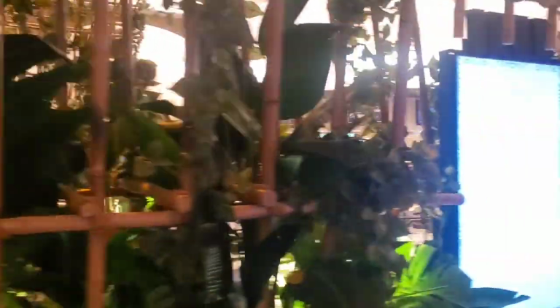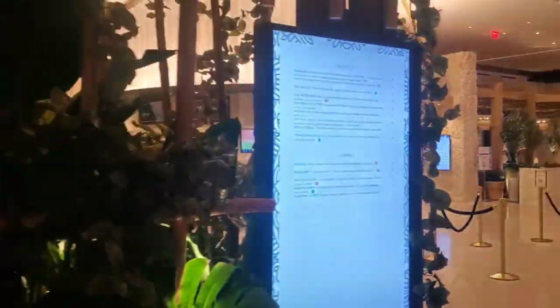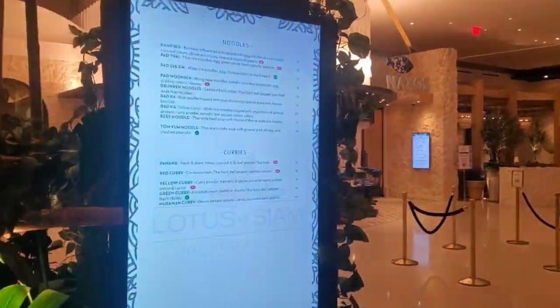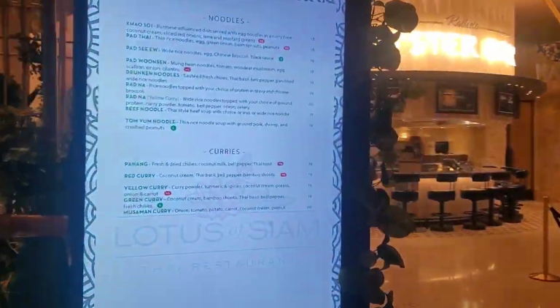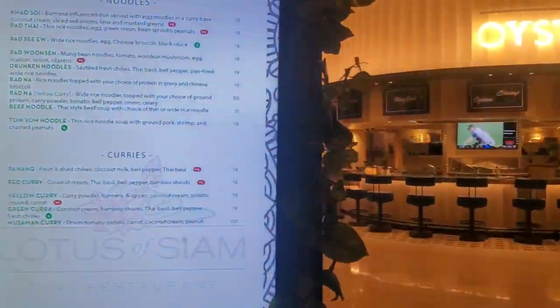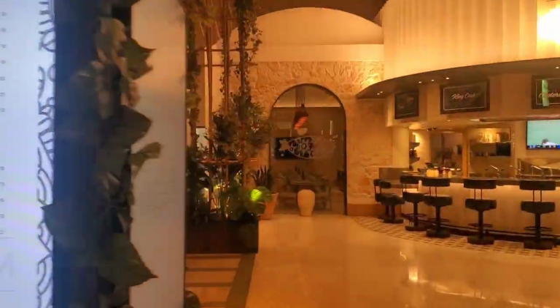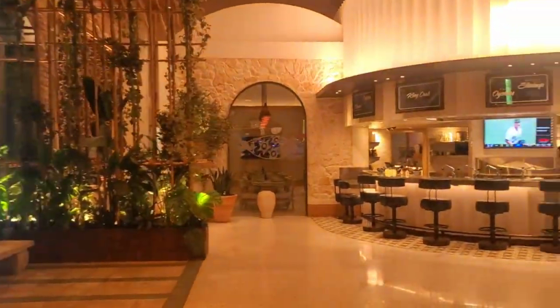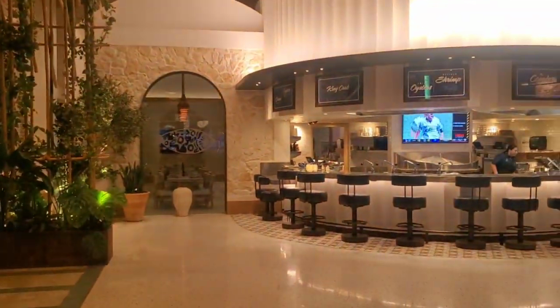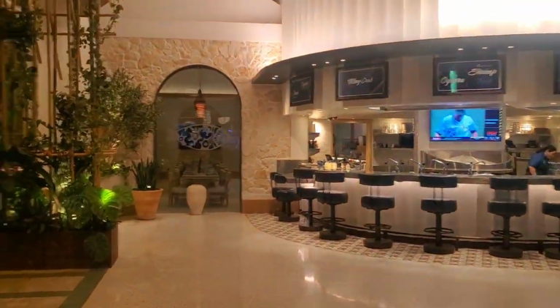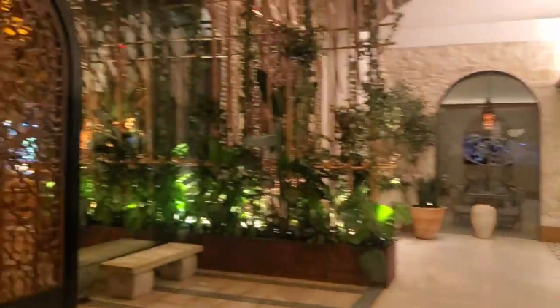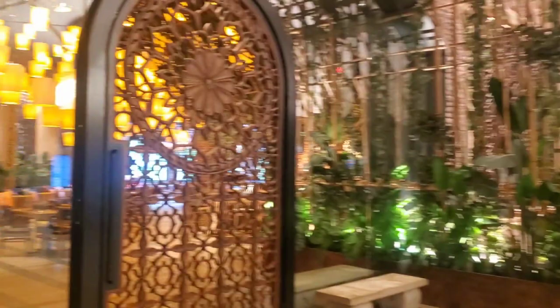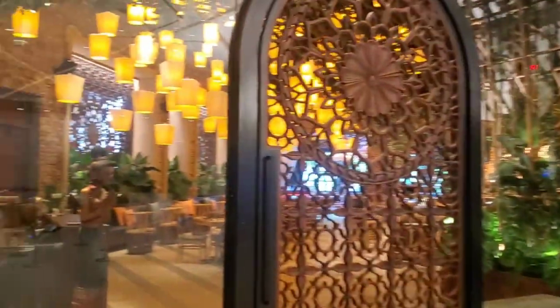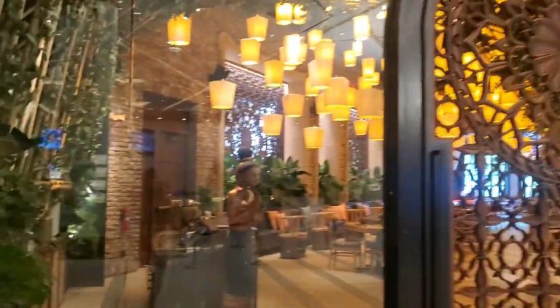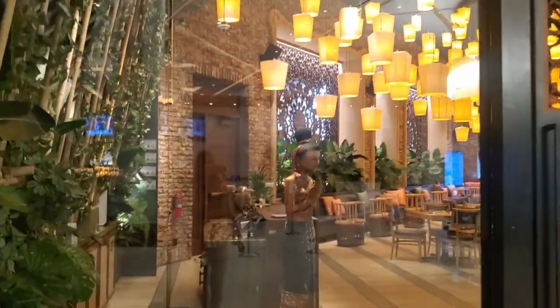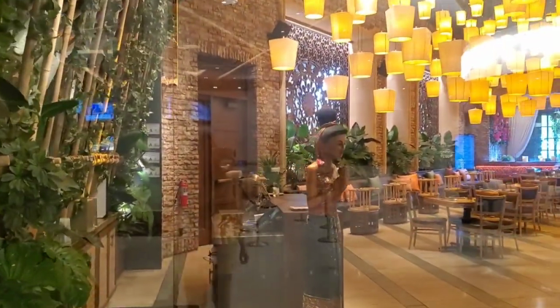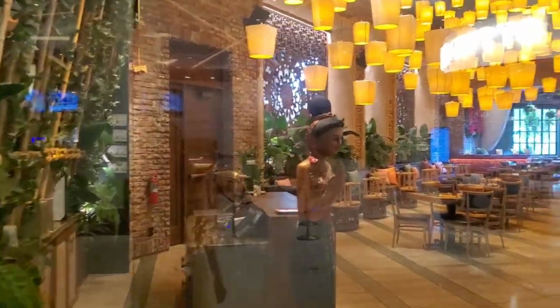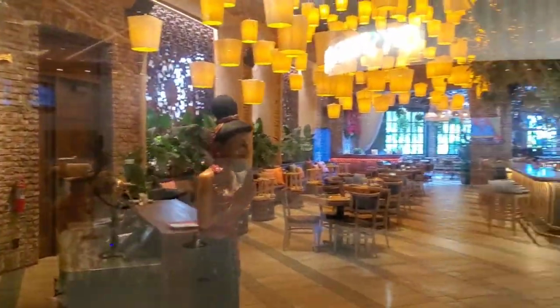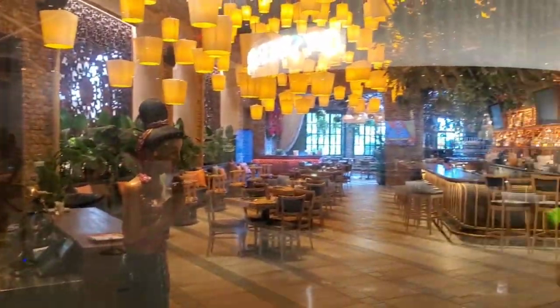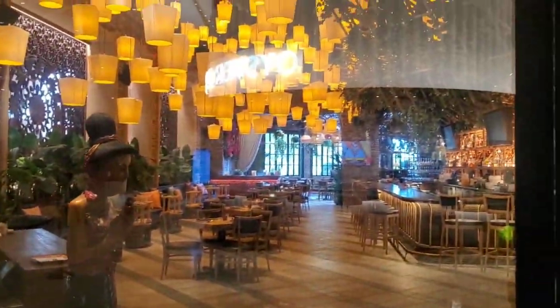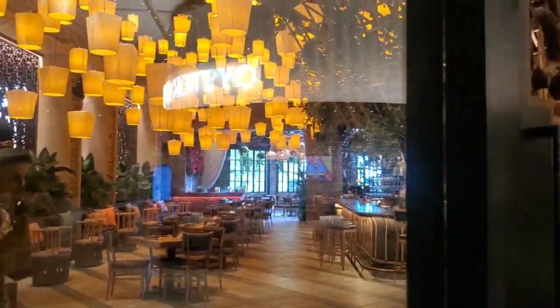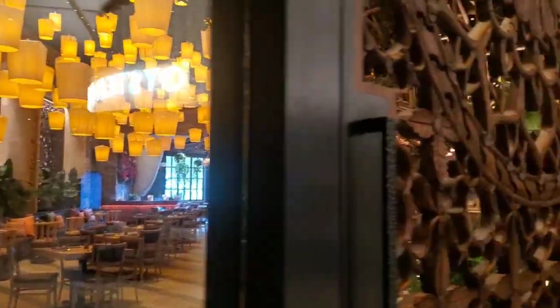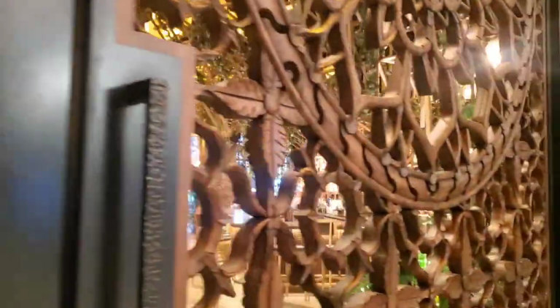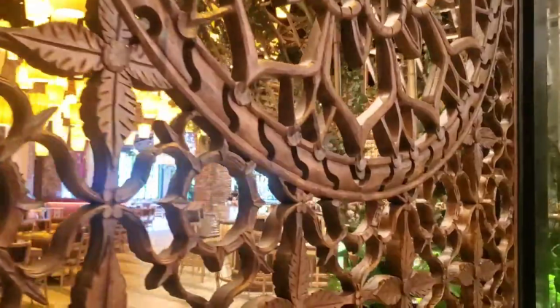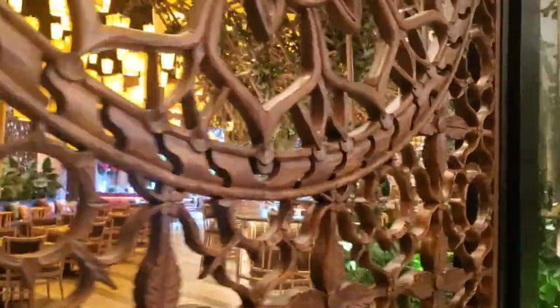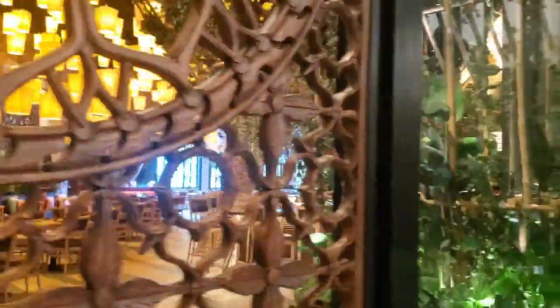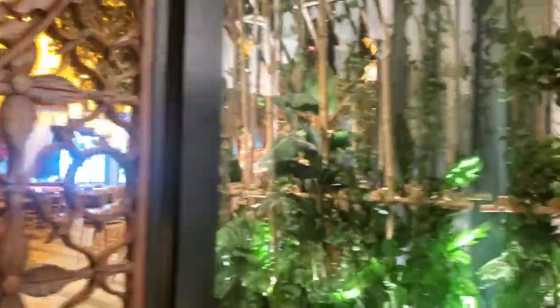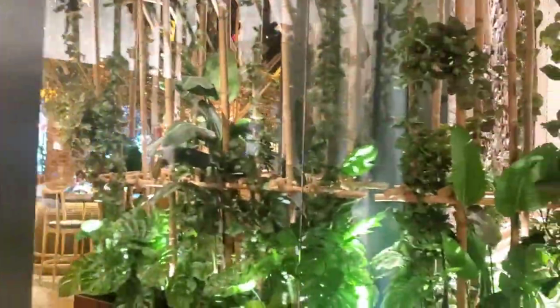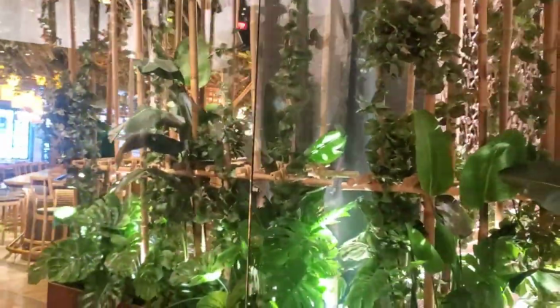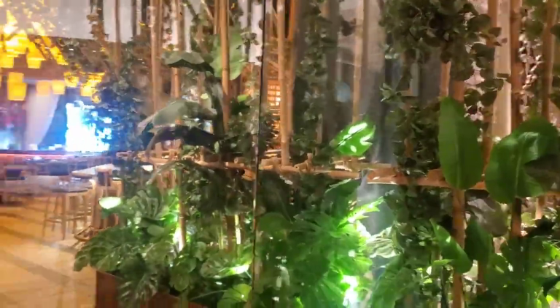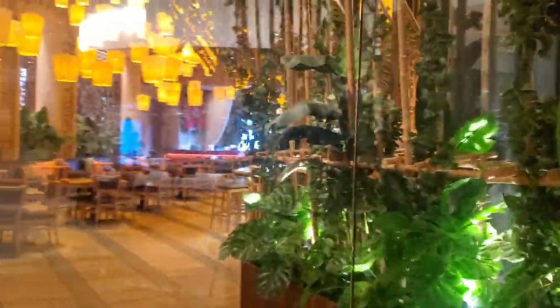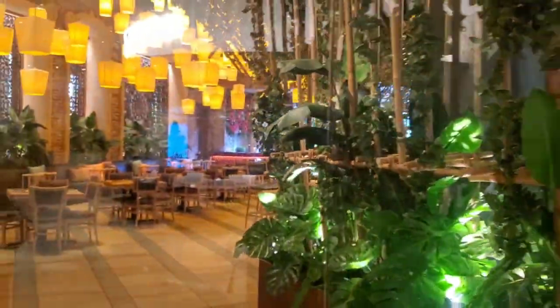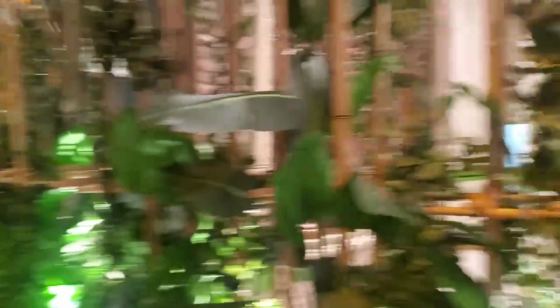Now let's check out Lotus of Siam from the inside. Not that long ago, they were just a mom and pop shop down on the east side of the strip. They've done so well for themselves that they recently opened up this gorgeous restaurant that looks just like Thailand from the inside.